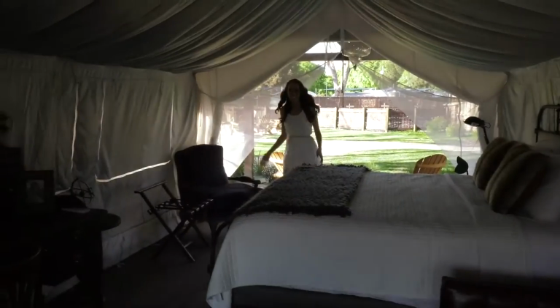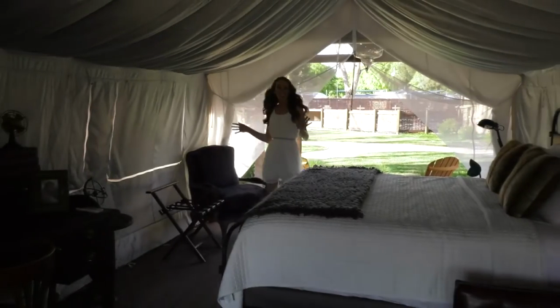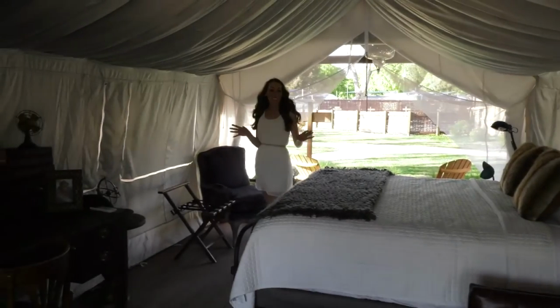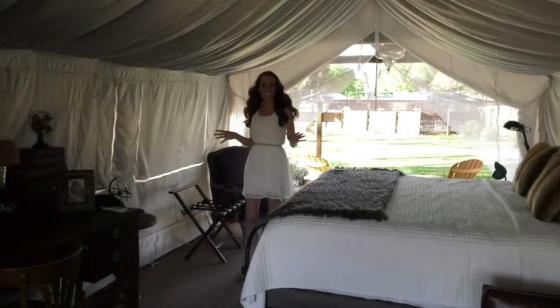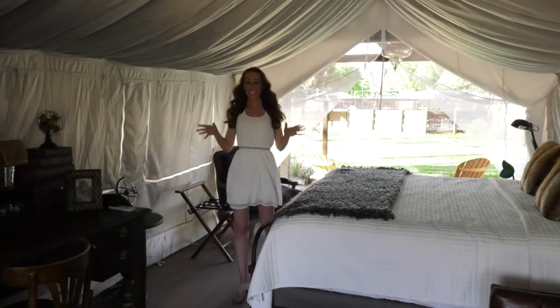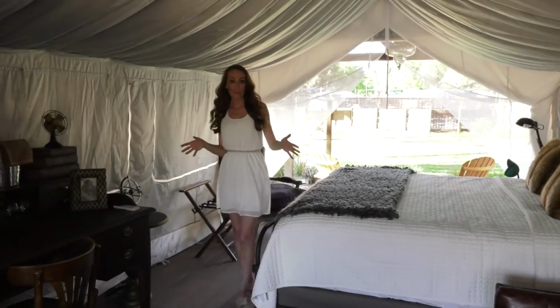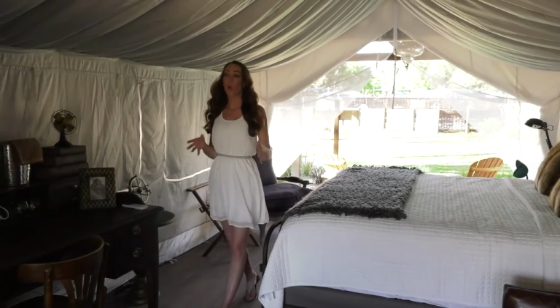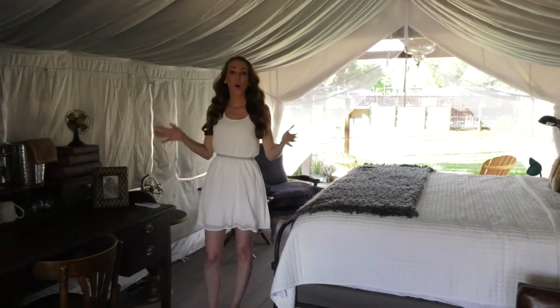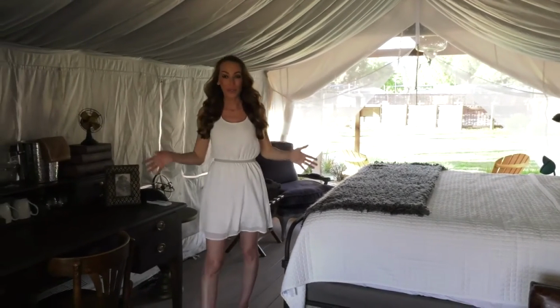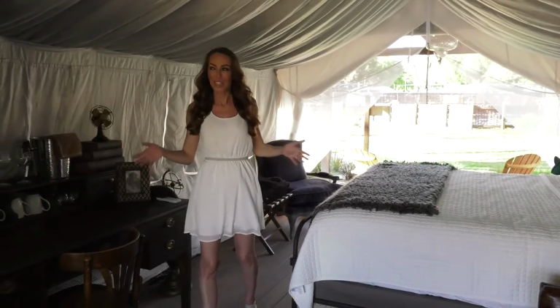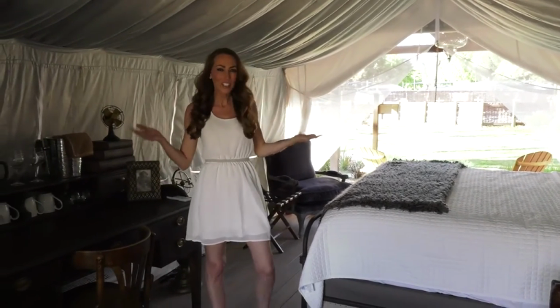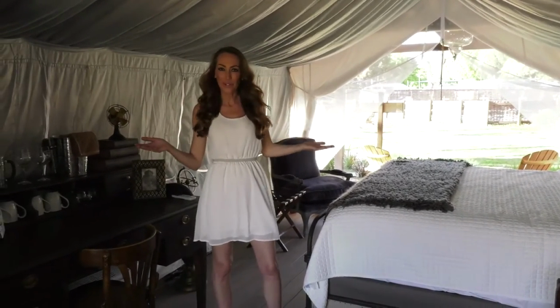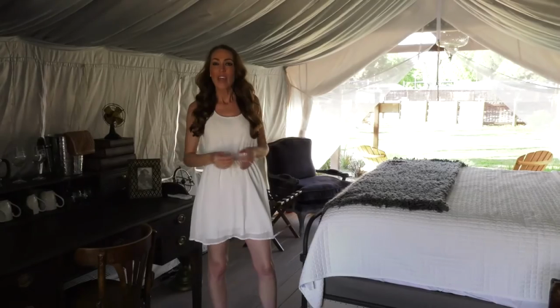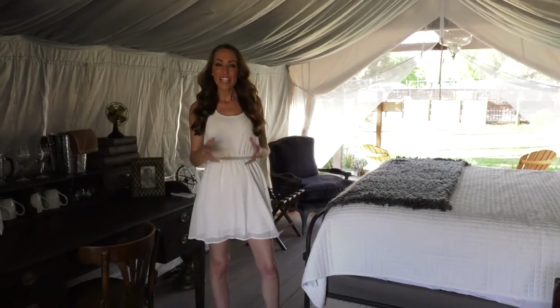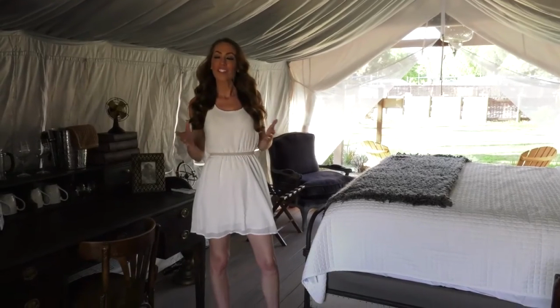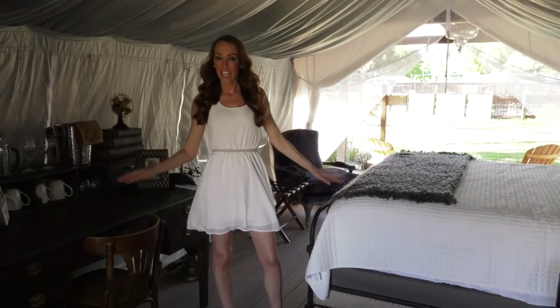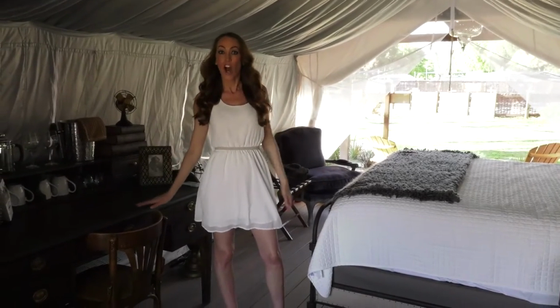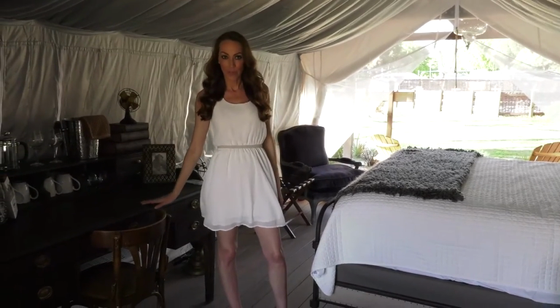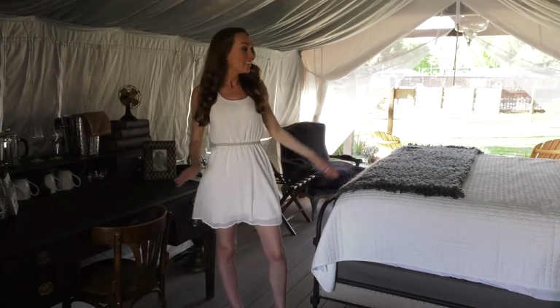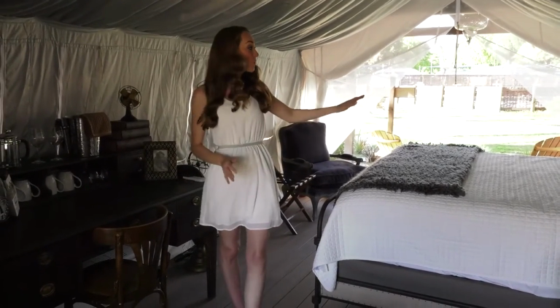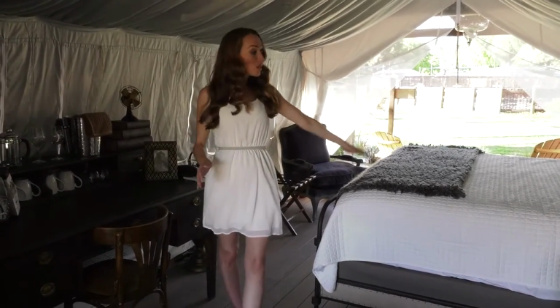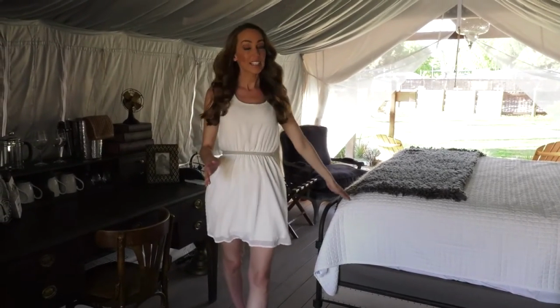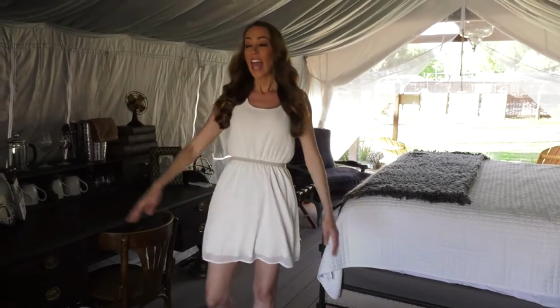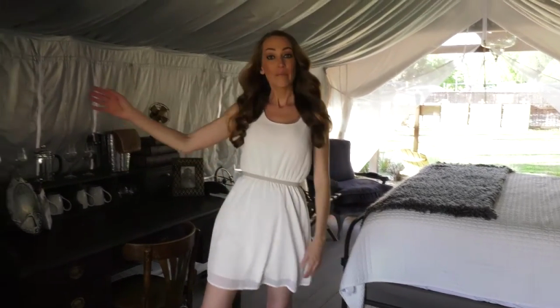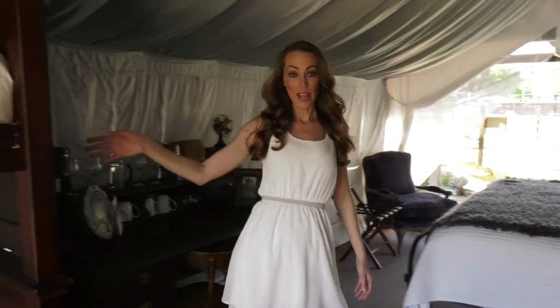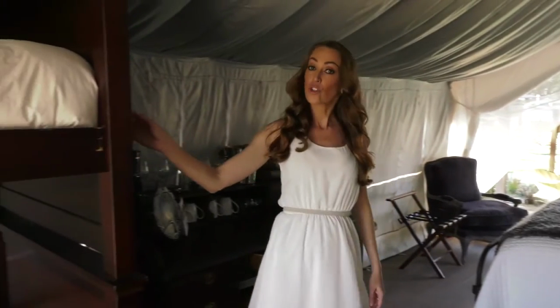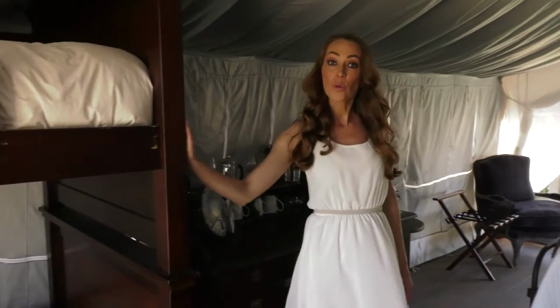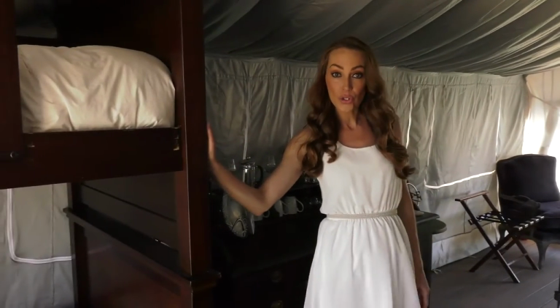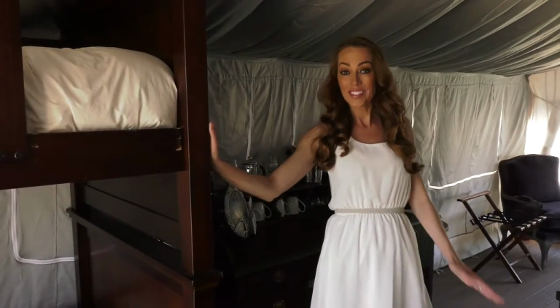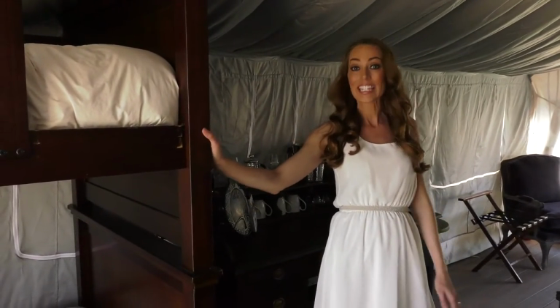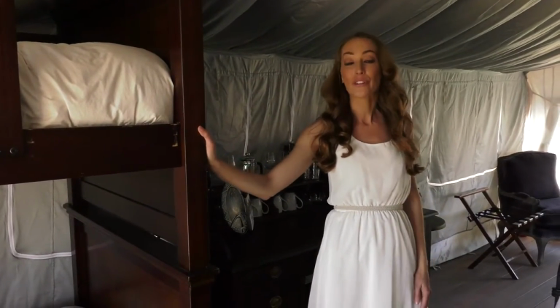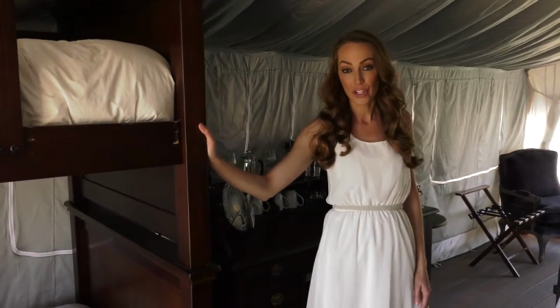Now this truly does take camping to a whole new level. Isn't this beautiful? There are many different styles of tents on property. This one comes with a queen size bed and bunk bed, so if you're traveling with children, this tent is perfect for you.